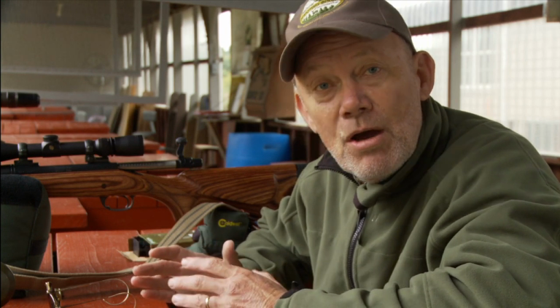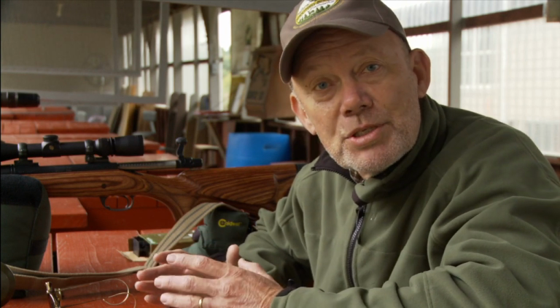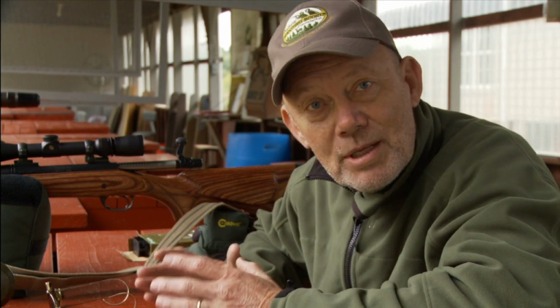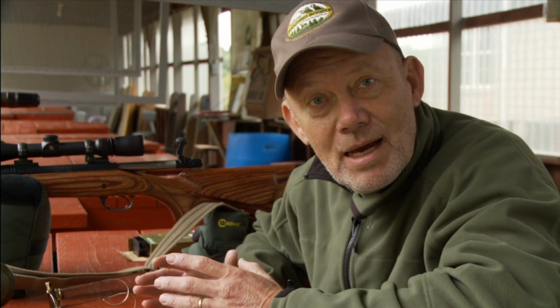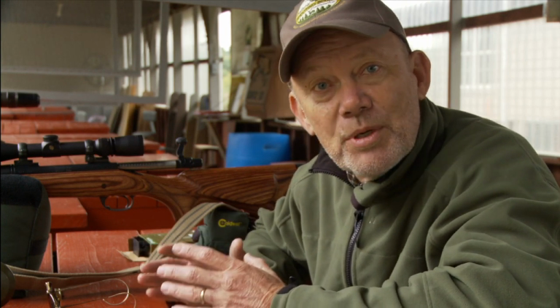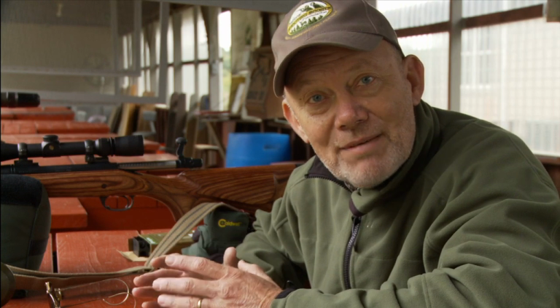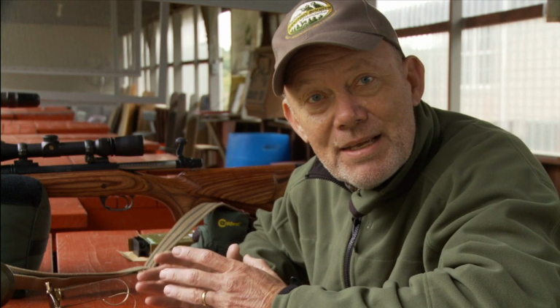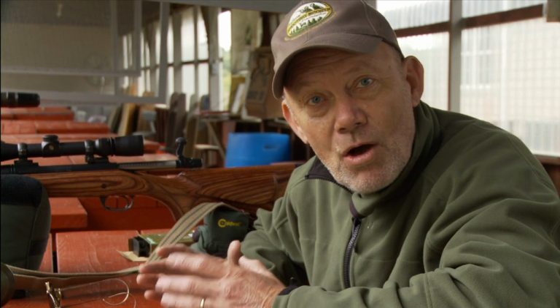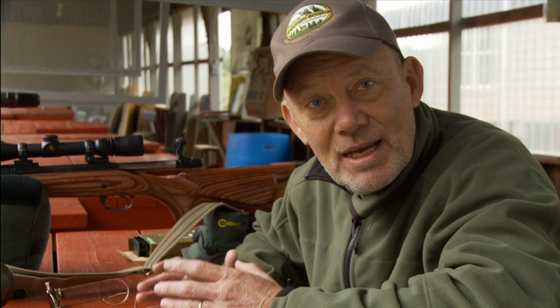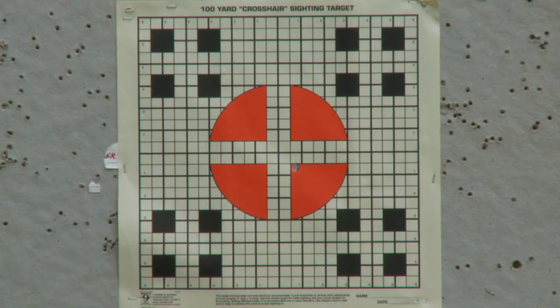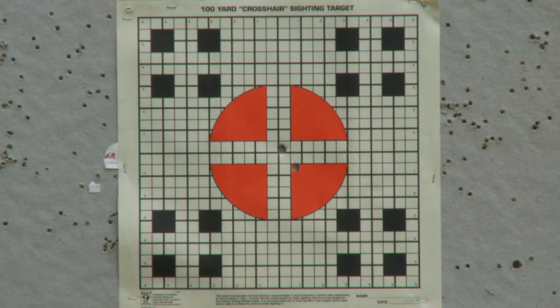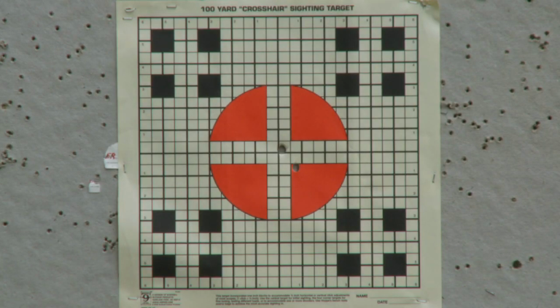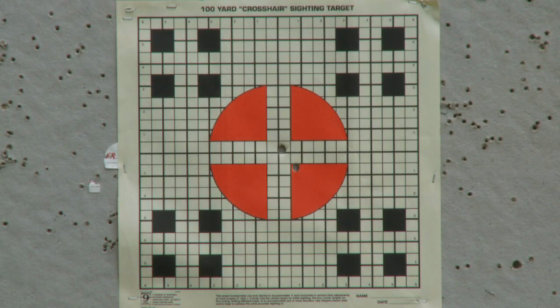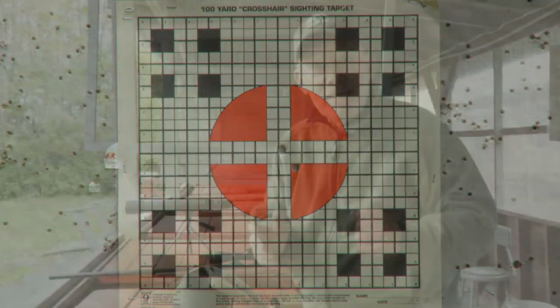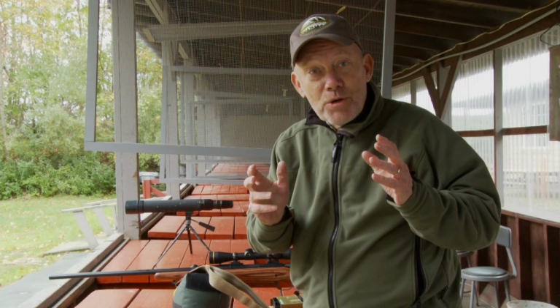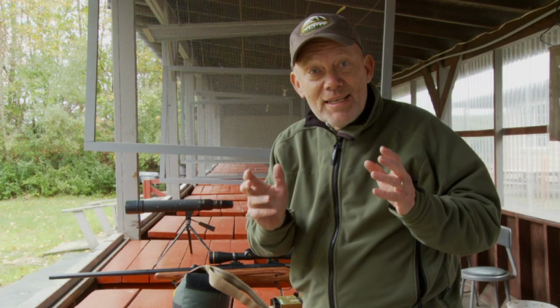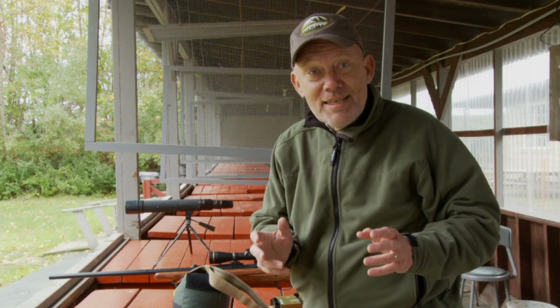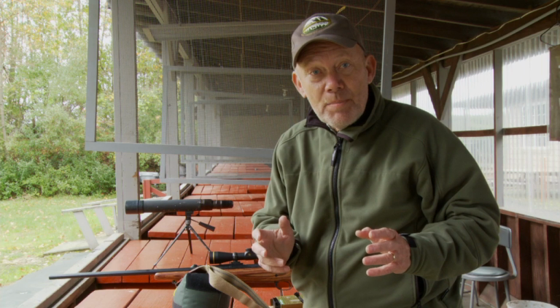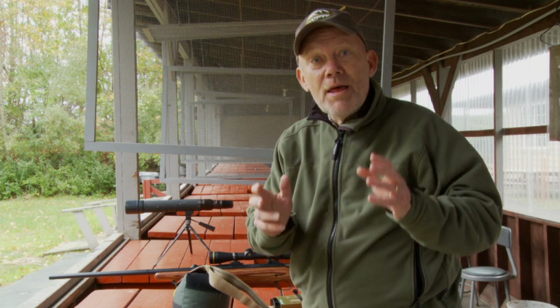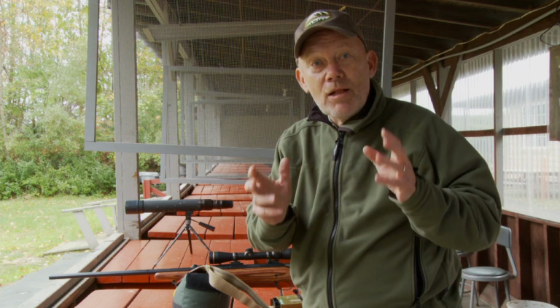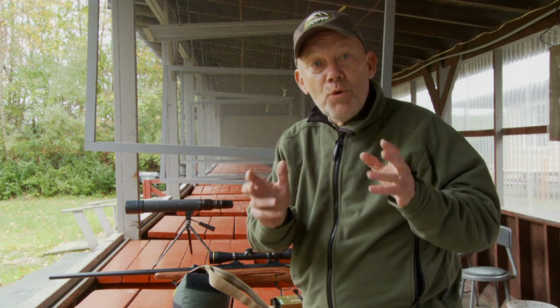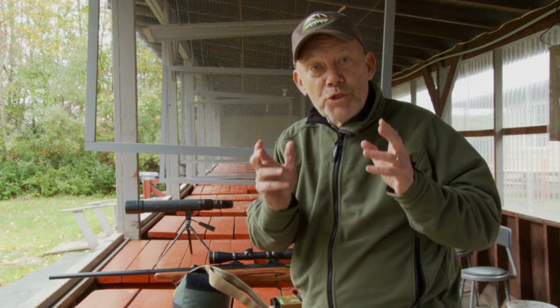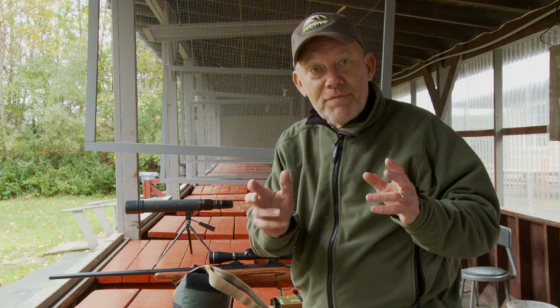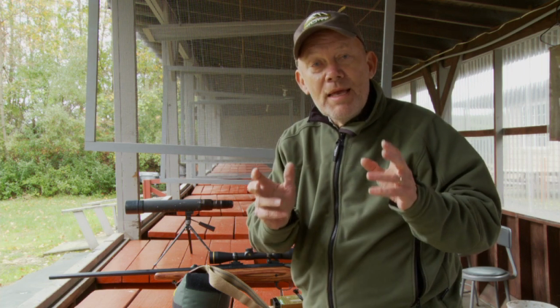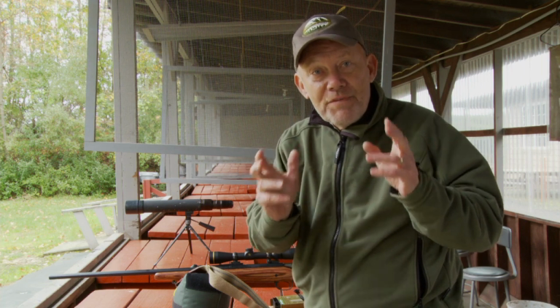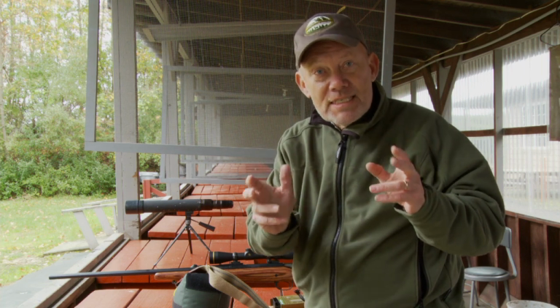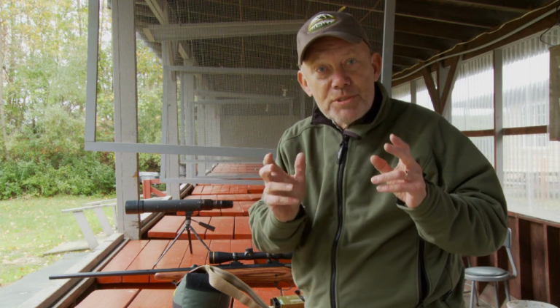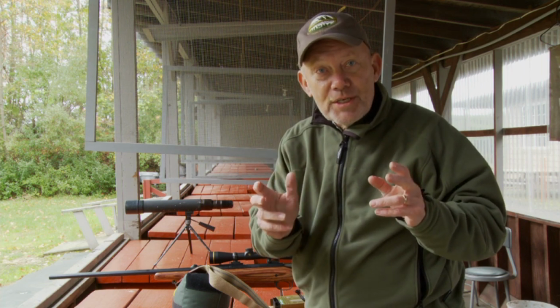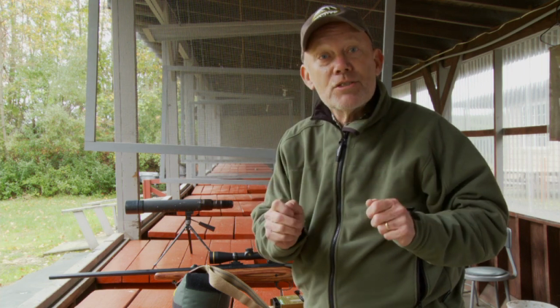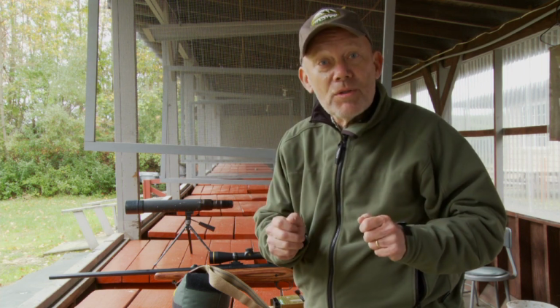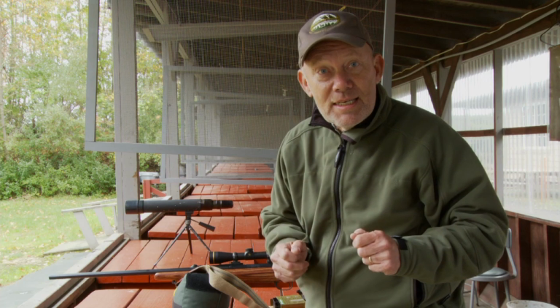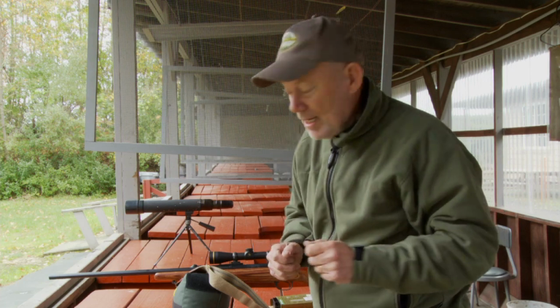Of course, there will be times when you'll have to take that offhand shot. Here's a quick and easy tip that will help you hold your rifle in a very steady position. It's called the steady sling.